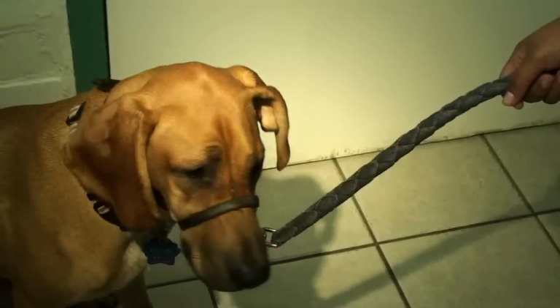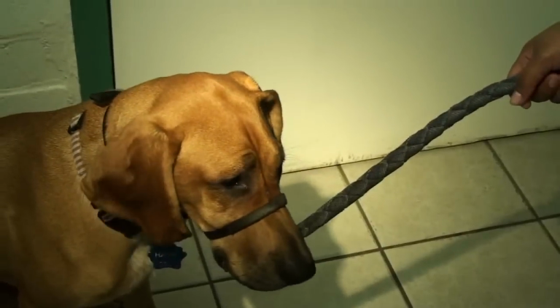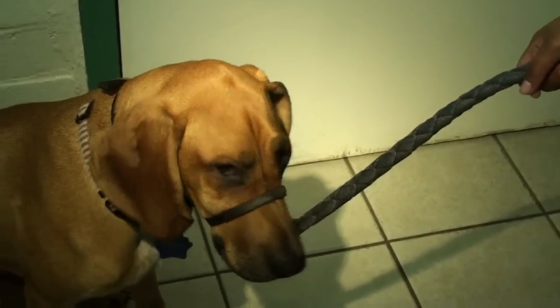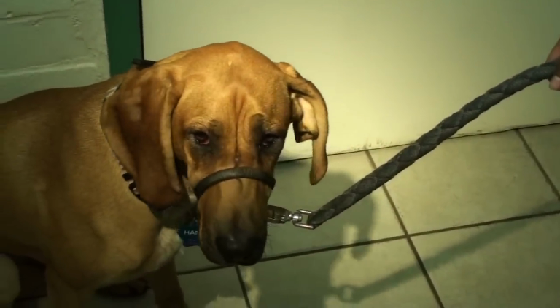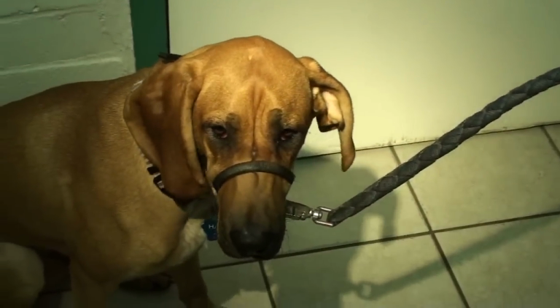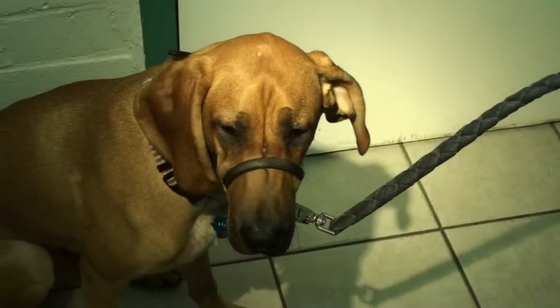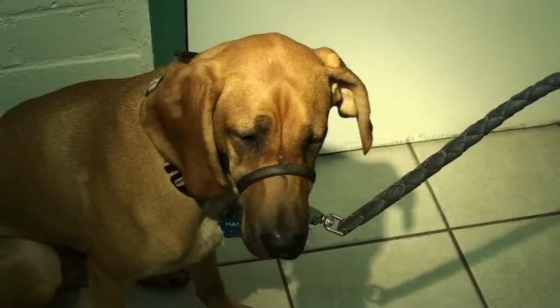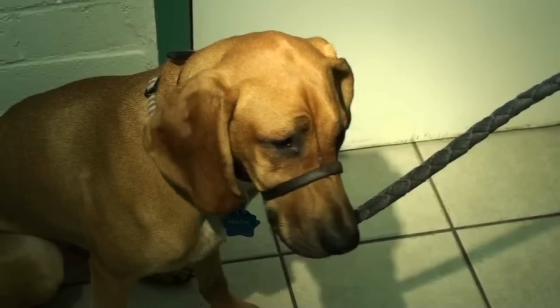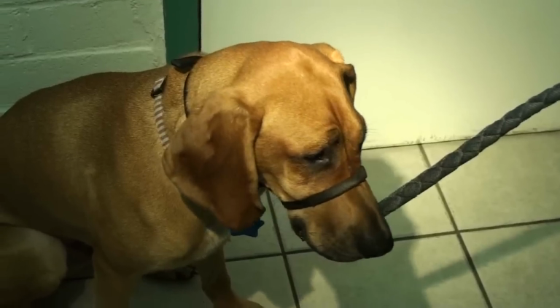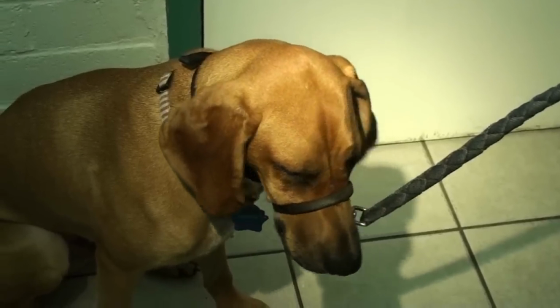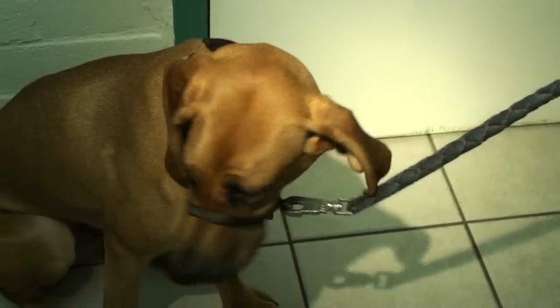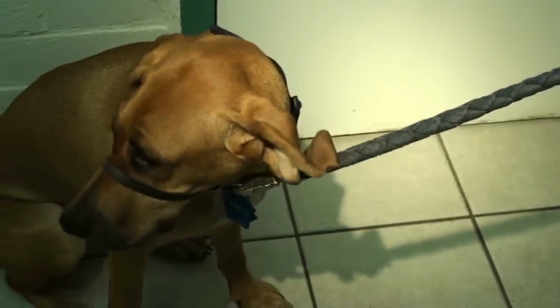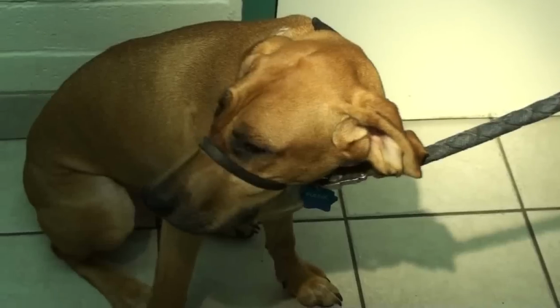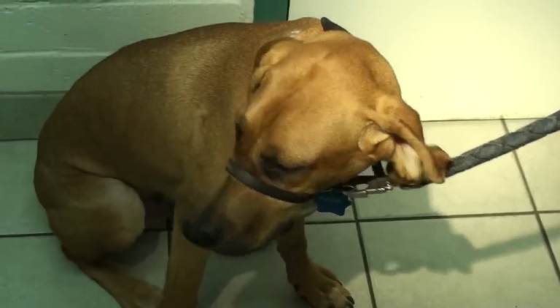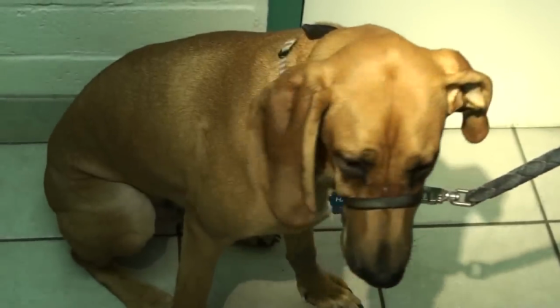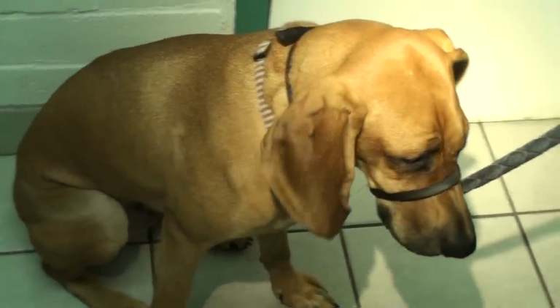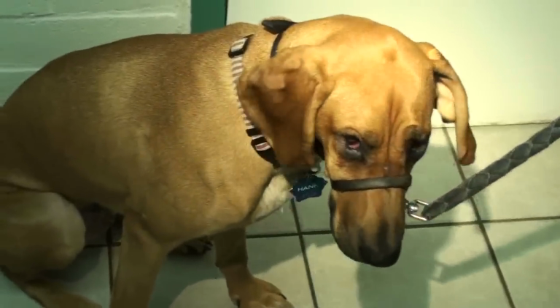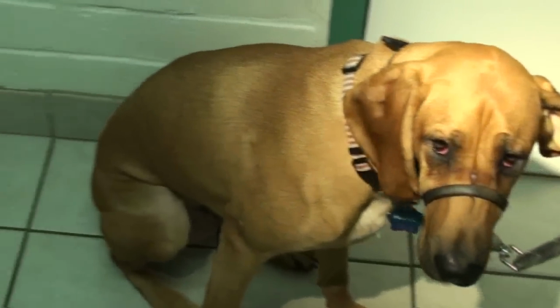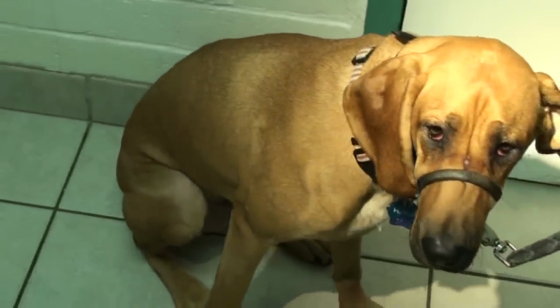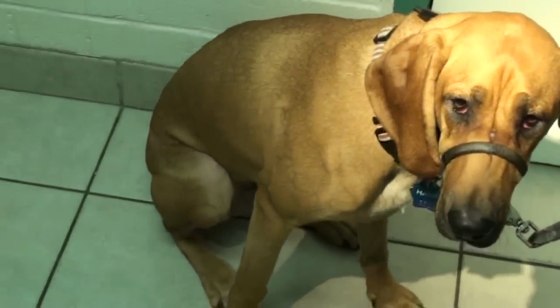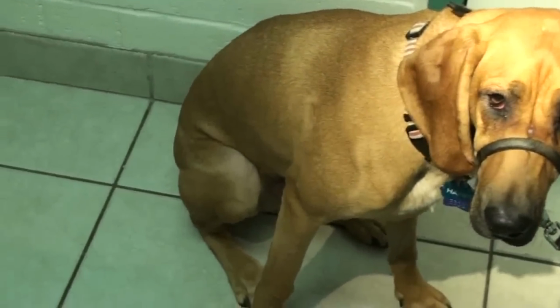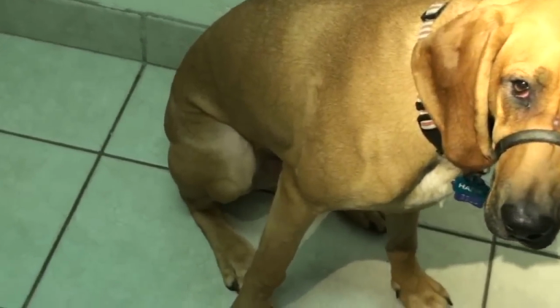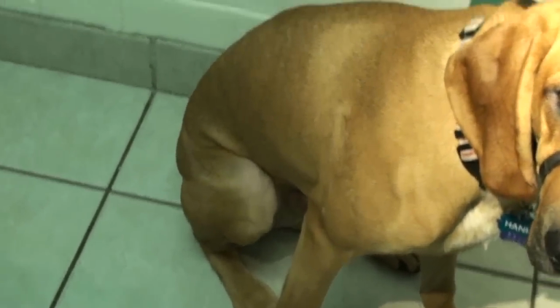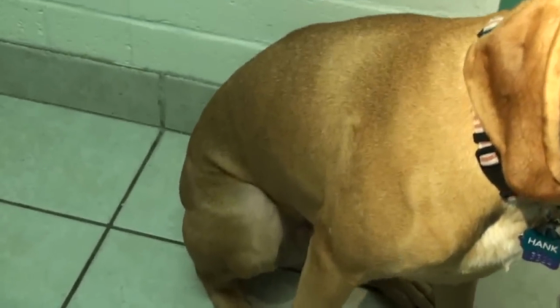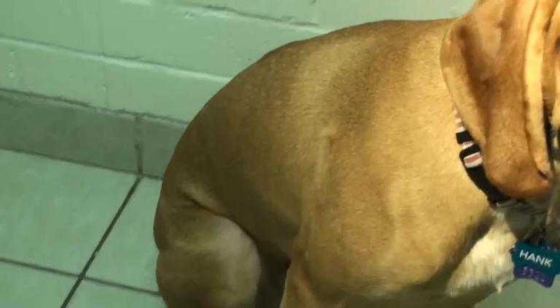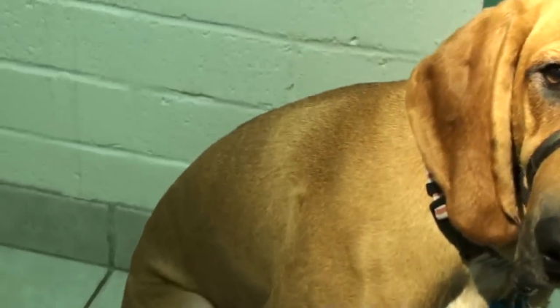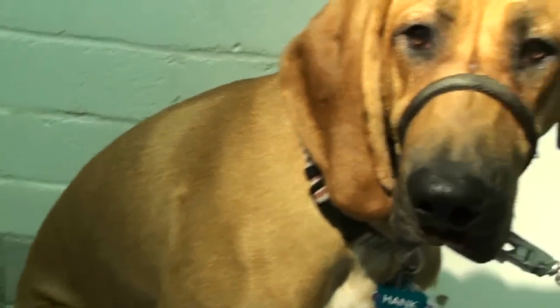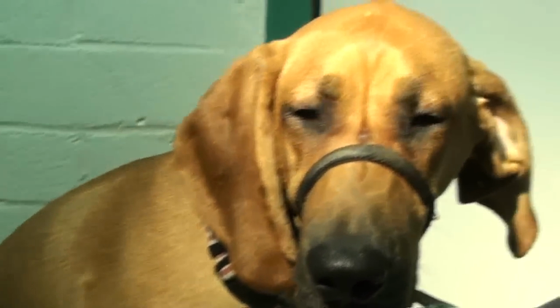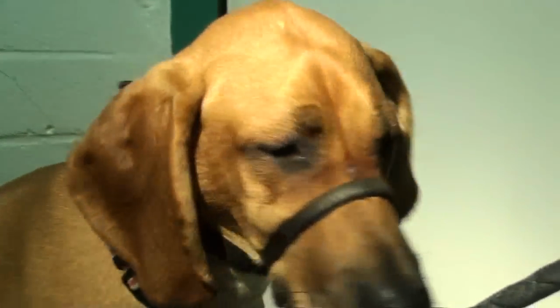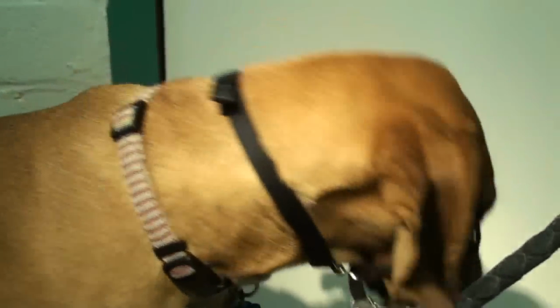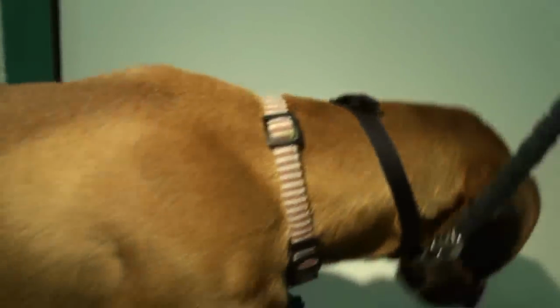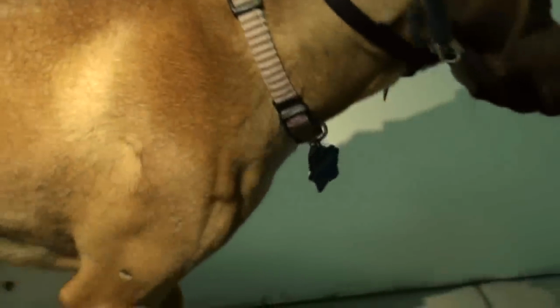Hank just came from San Francisco and he came to Gilroy to live in the country. He's a little fearful dog, but we spent a lot of time just down with him so he'd relax. You're just relaxing, huh Hank?